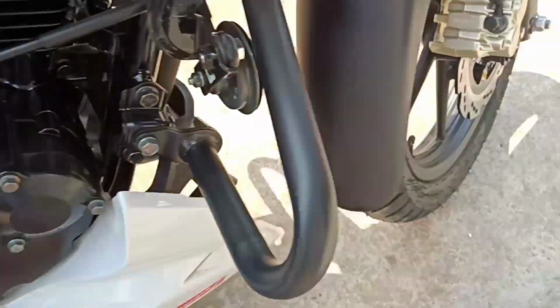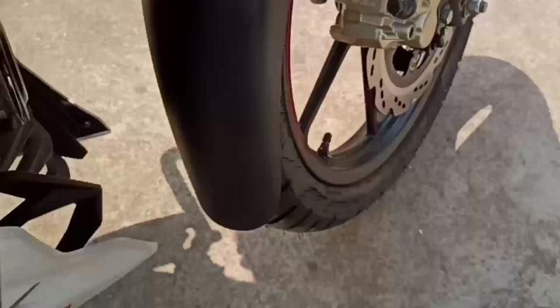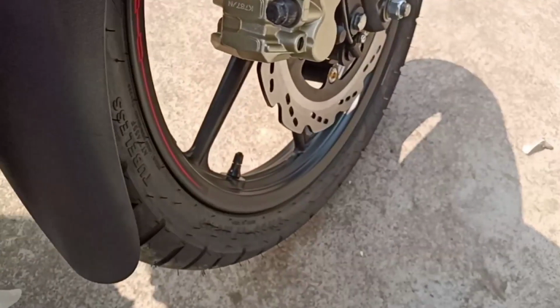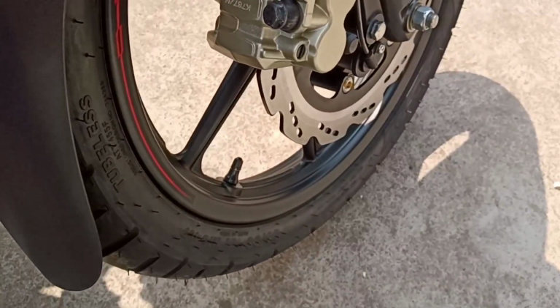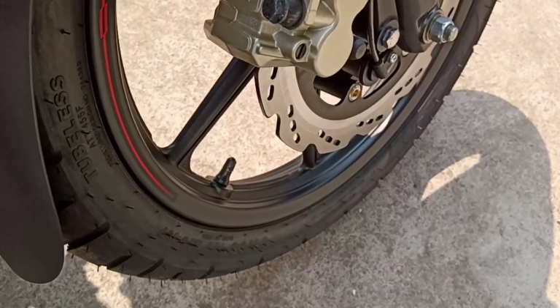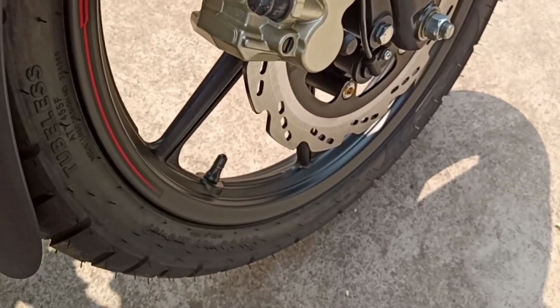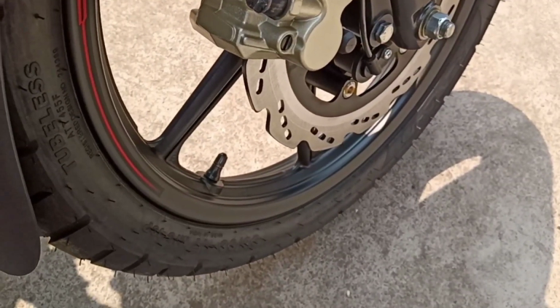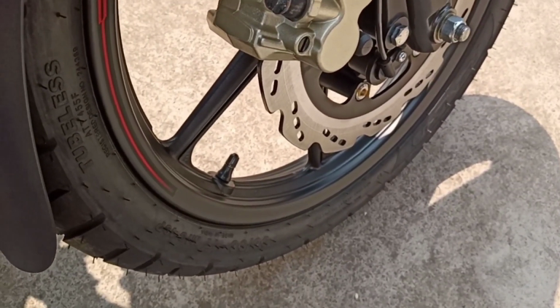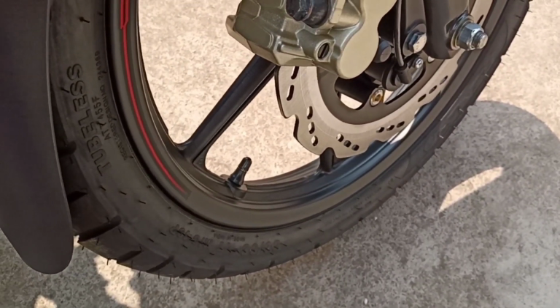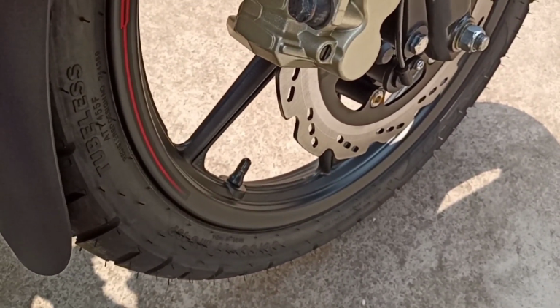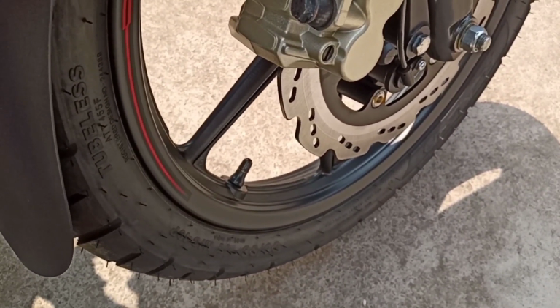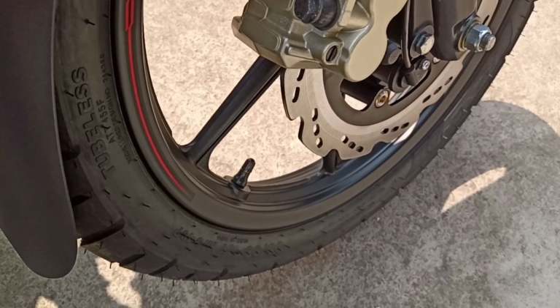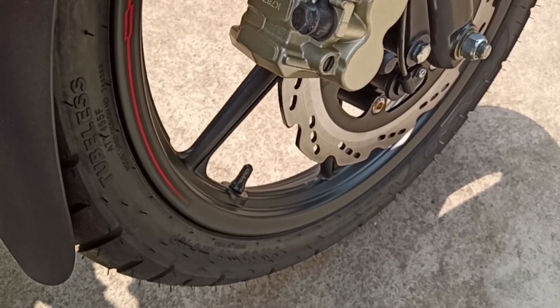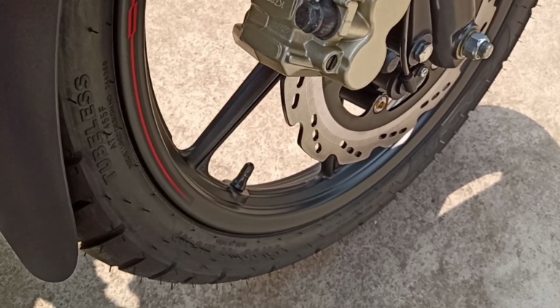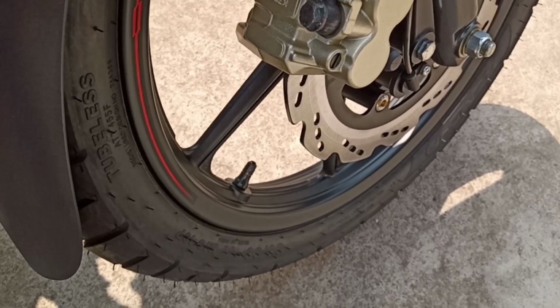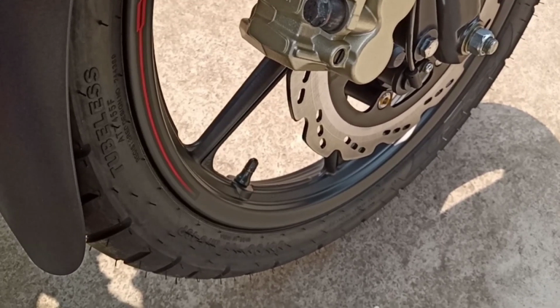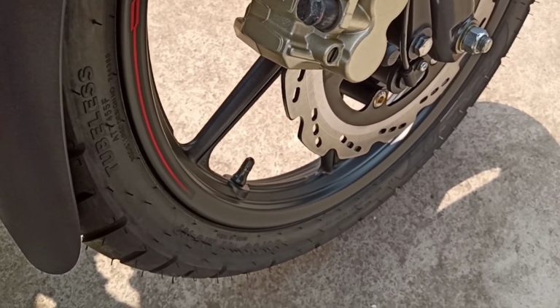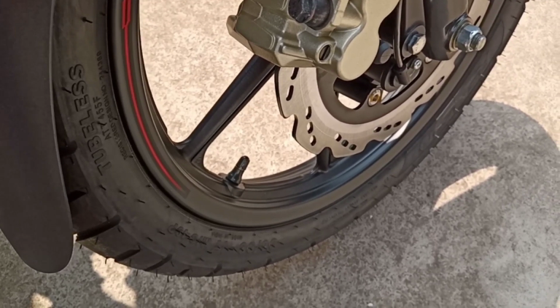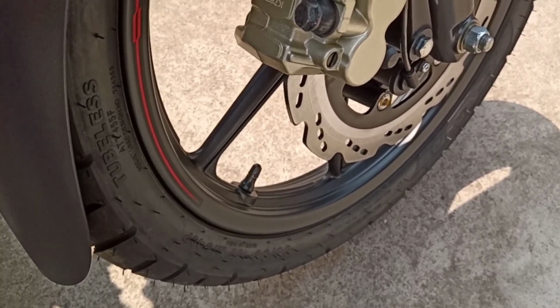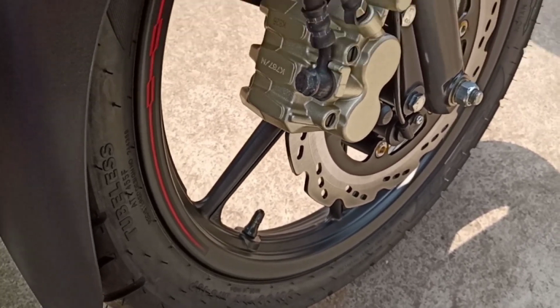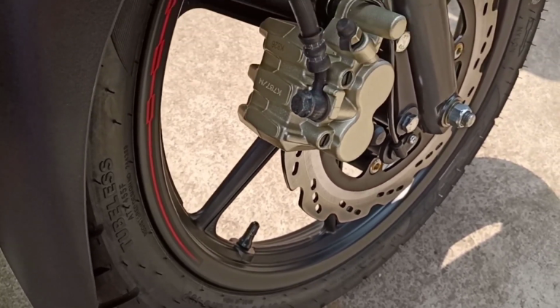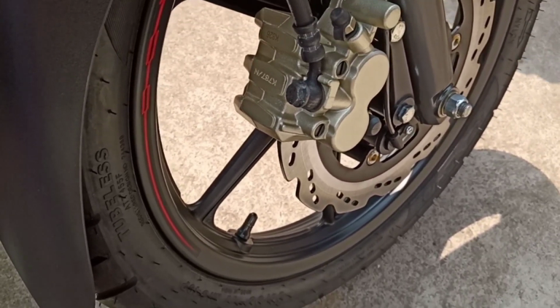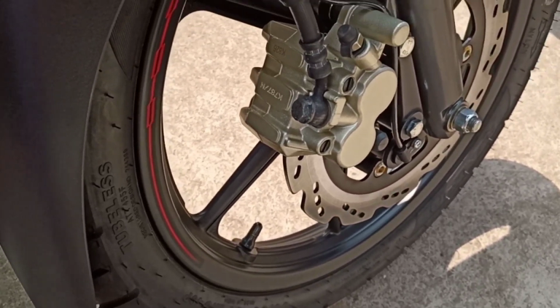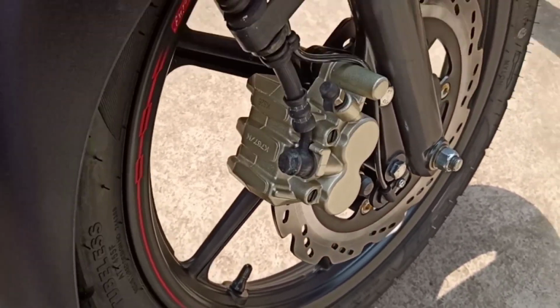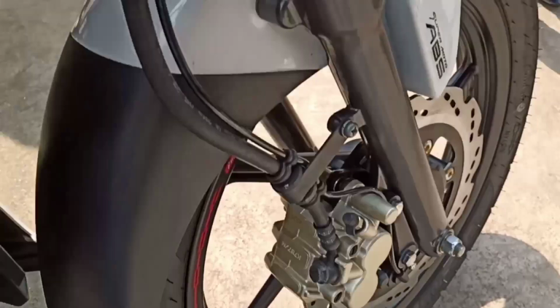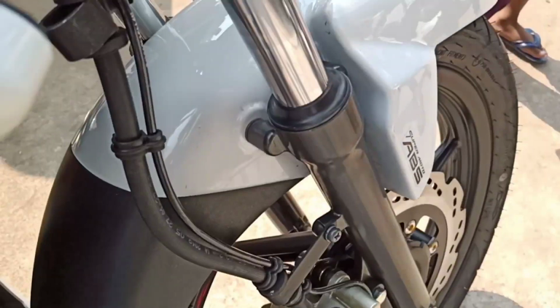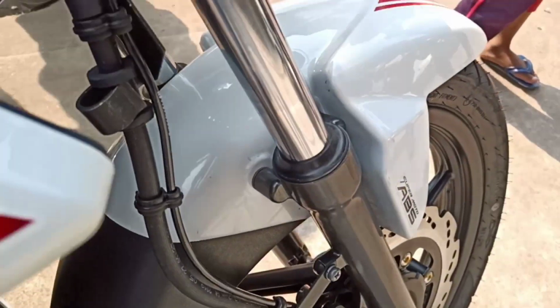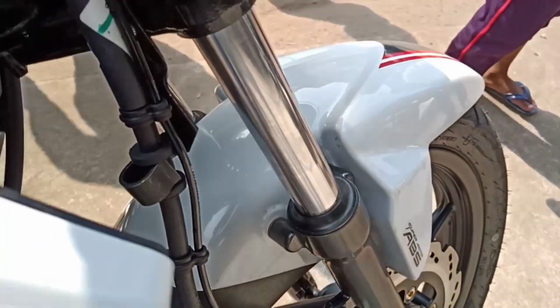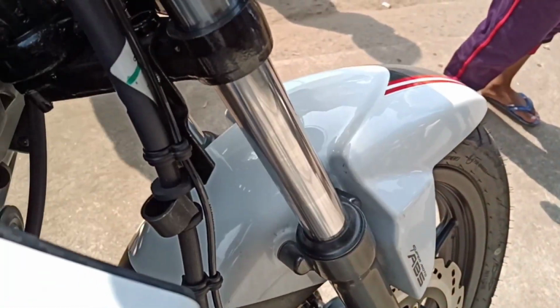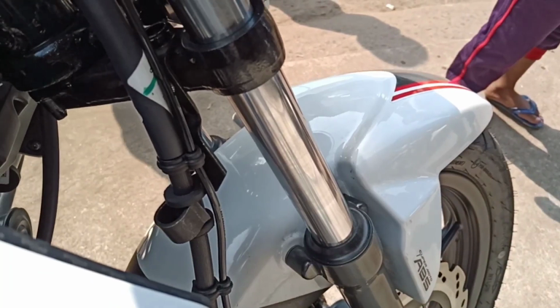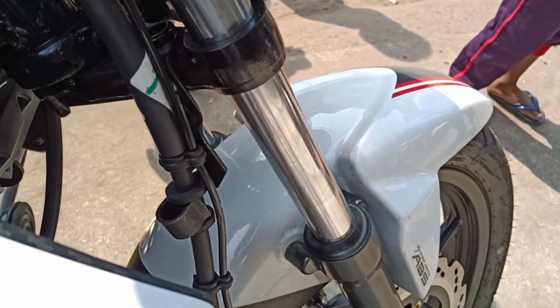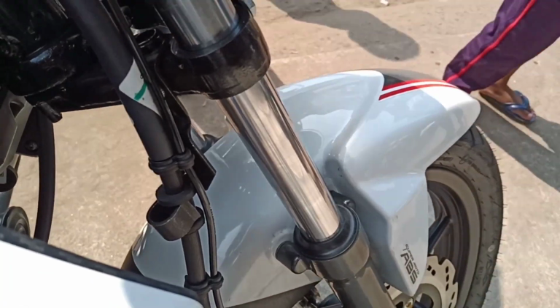Comes with the front tire — tubeless with a well-grip design and 17-inch alloy wheel. Front suspension uses telescopic forks with hydraulic dampers.